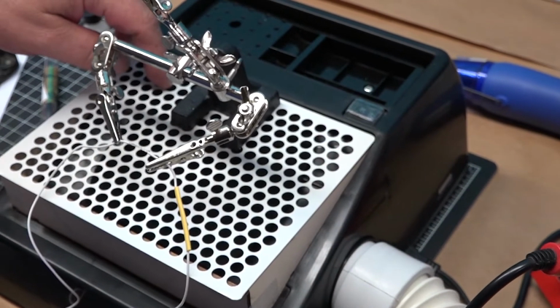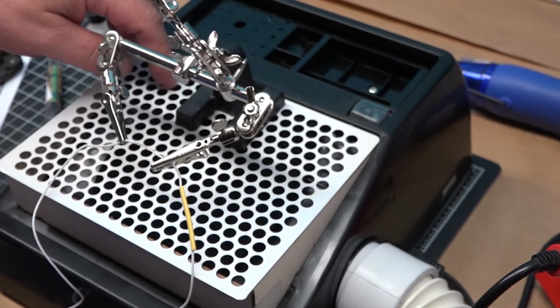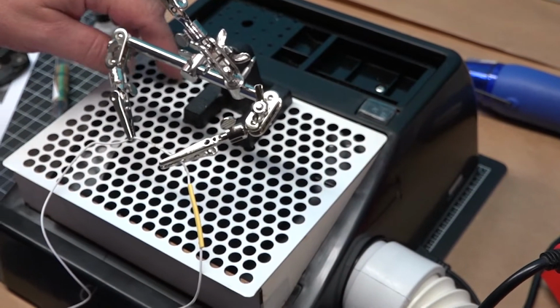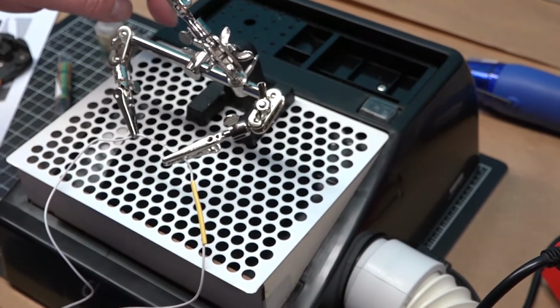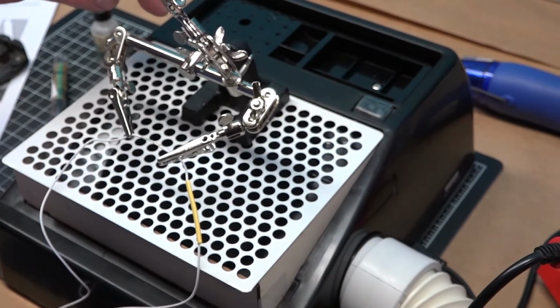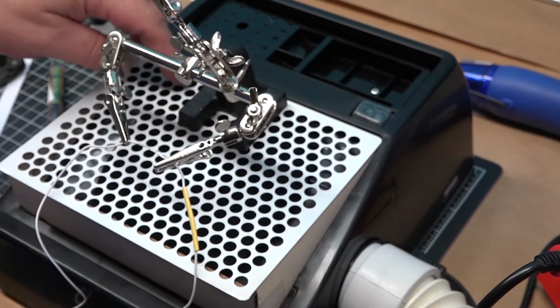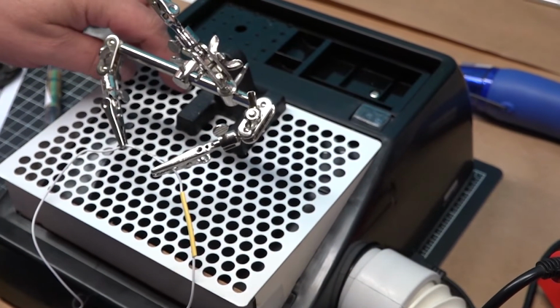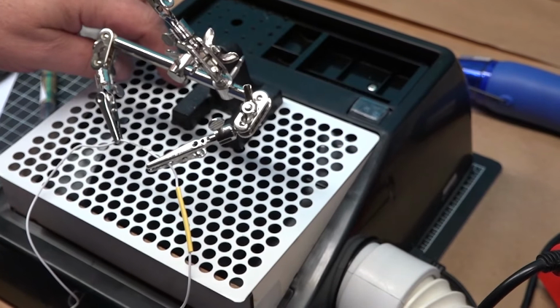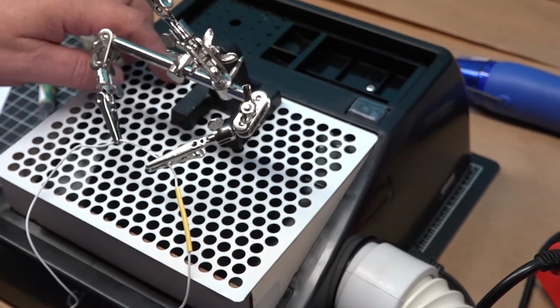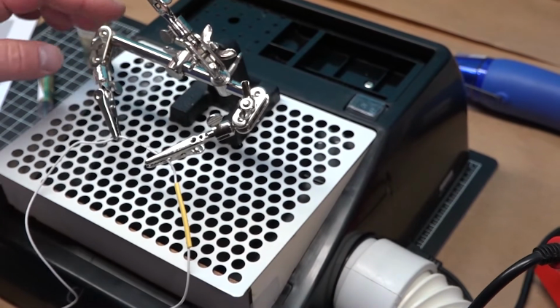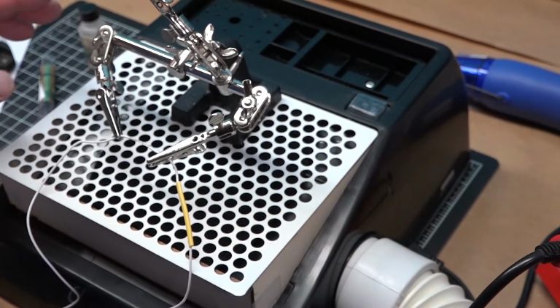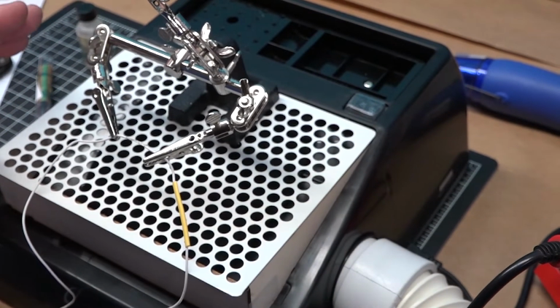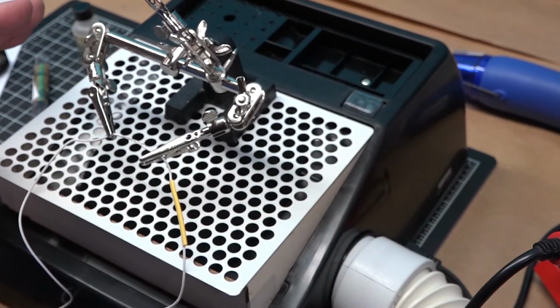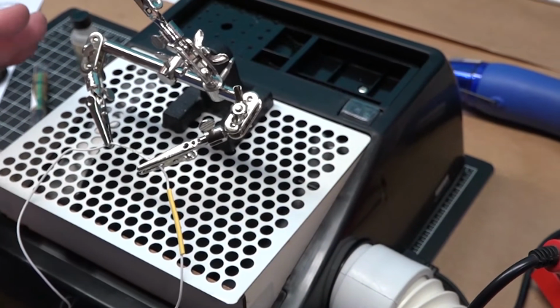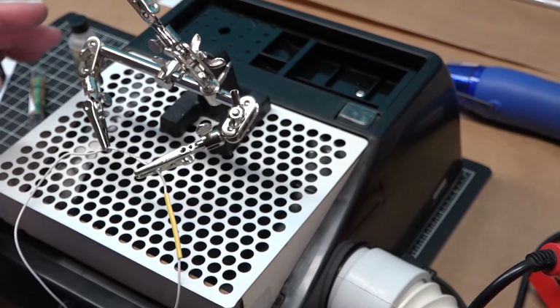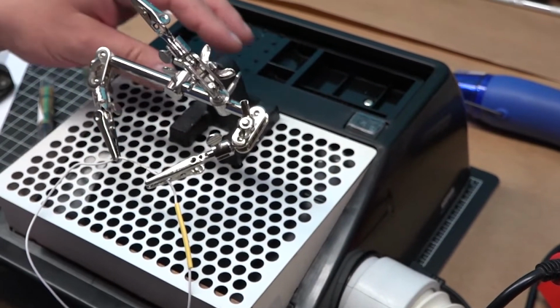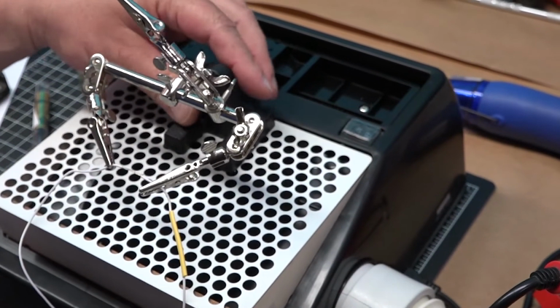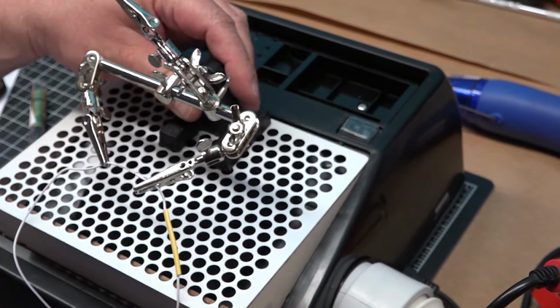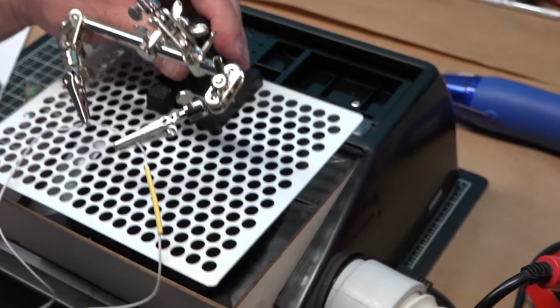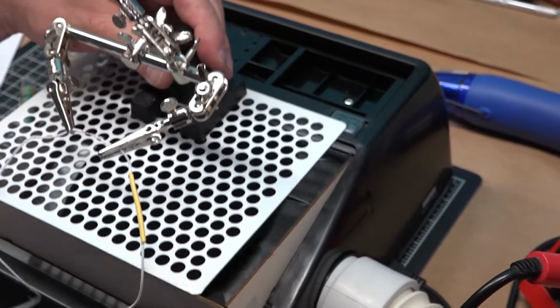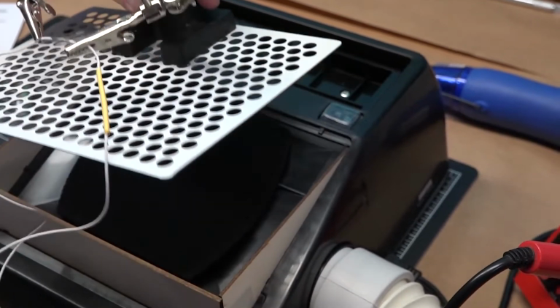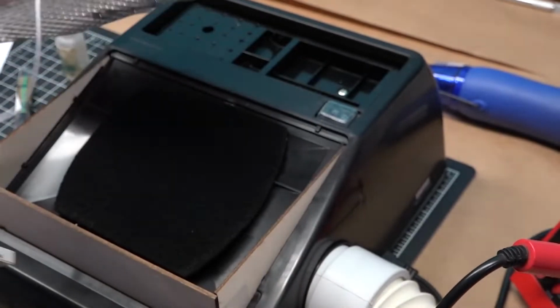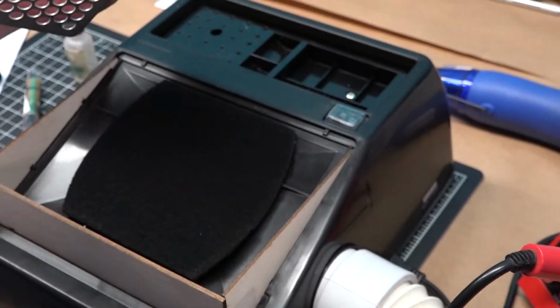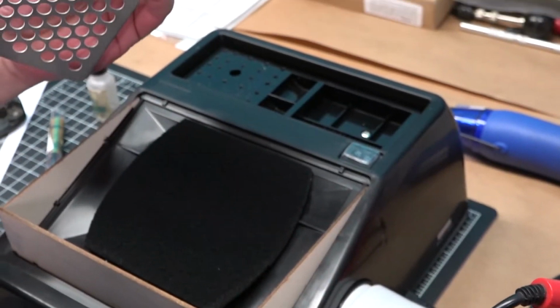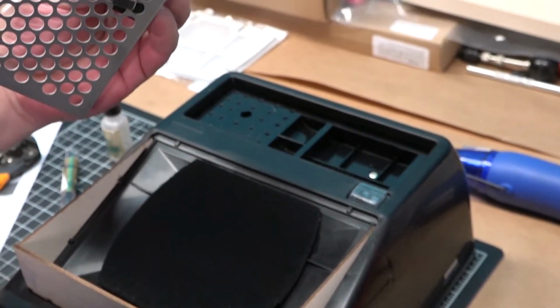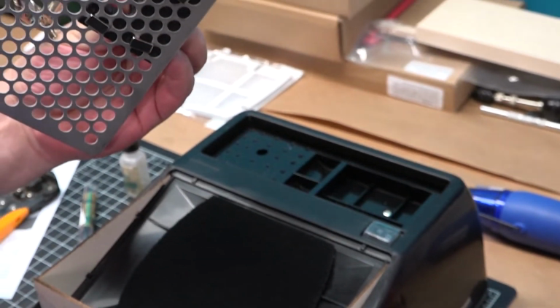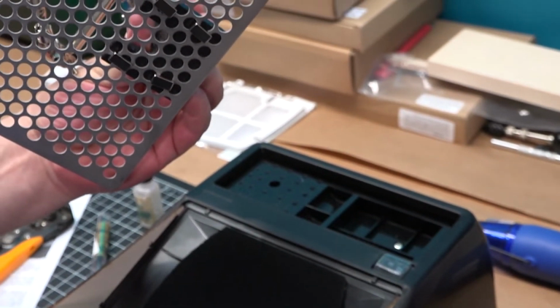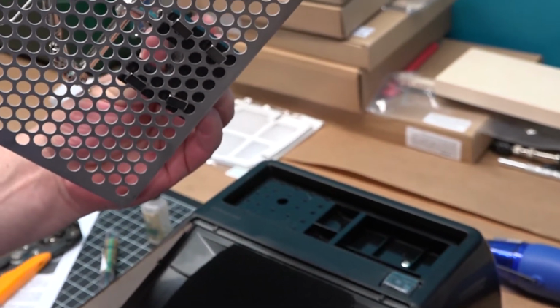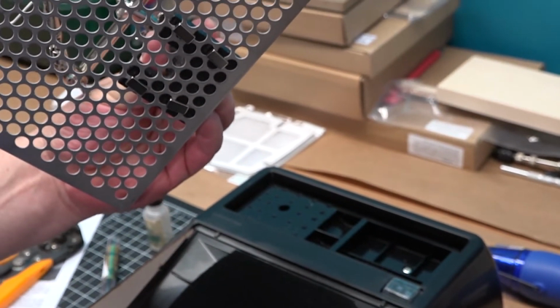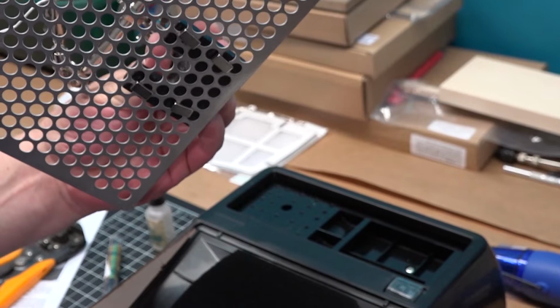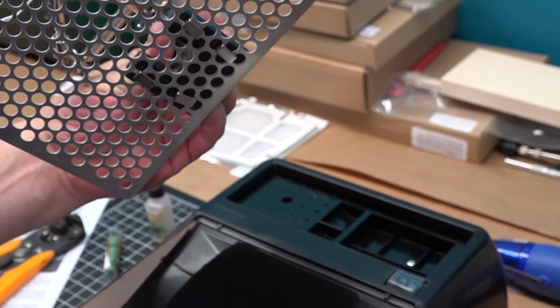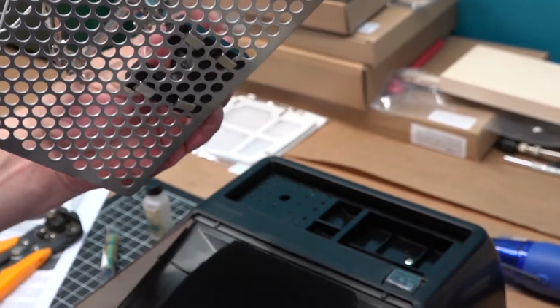The soldering stand is held to the base of the table by four super magnets that come with the downdraft soldering system. This is now all attached as one piece, with your four magnets holding that soldering stand in place.